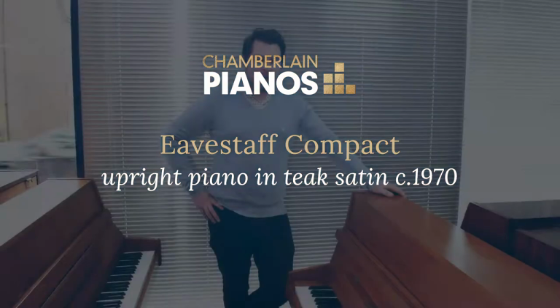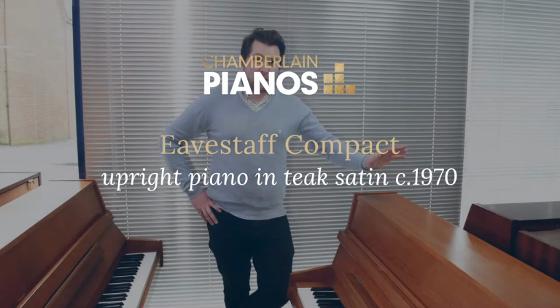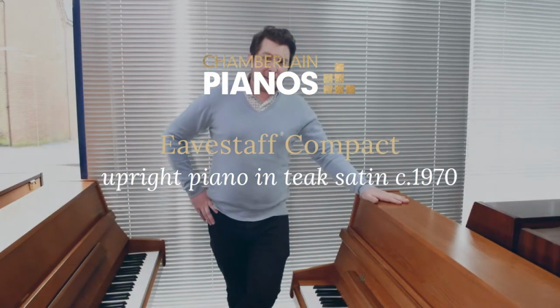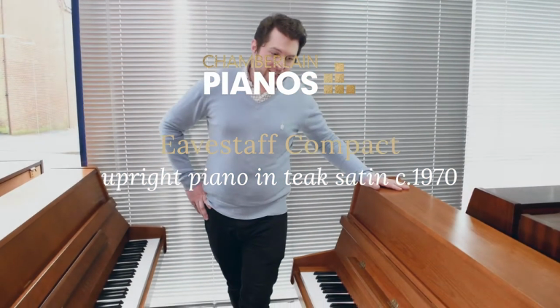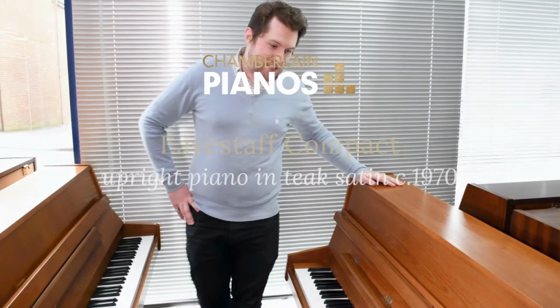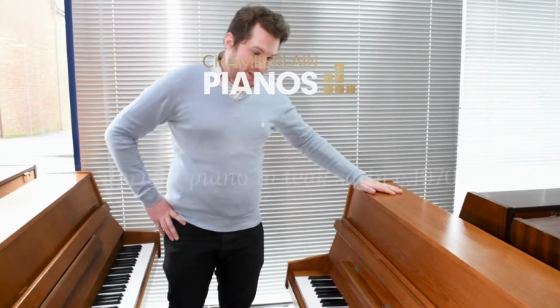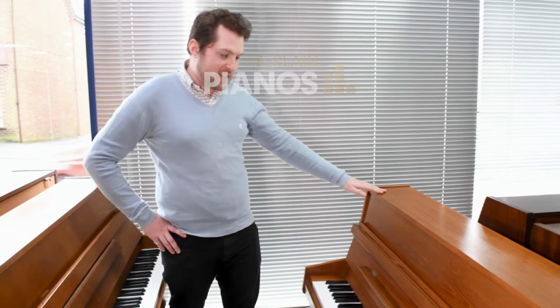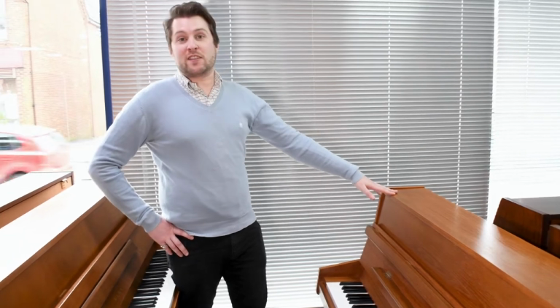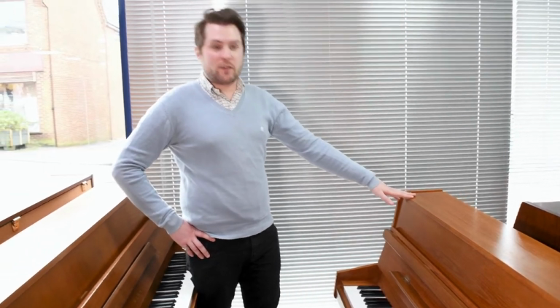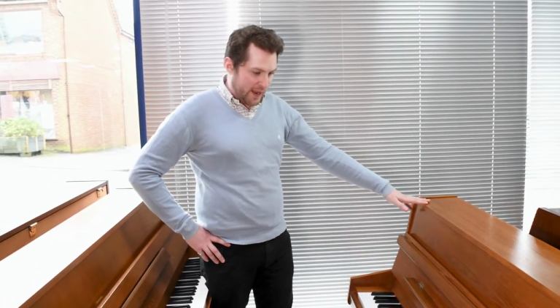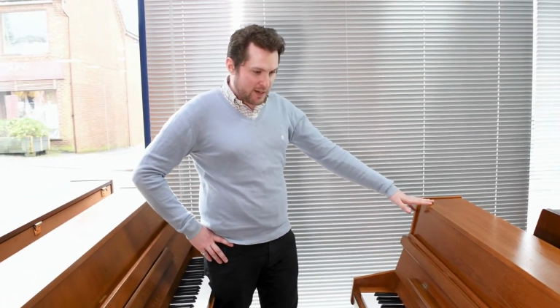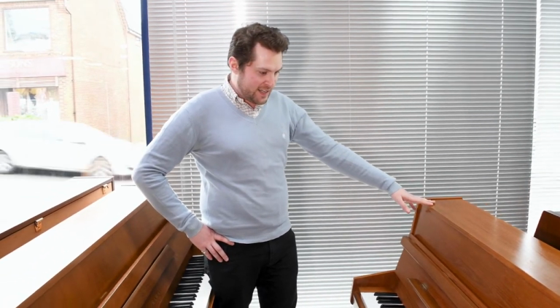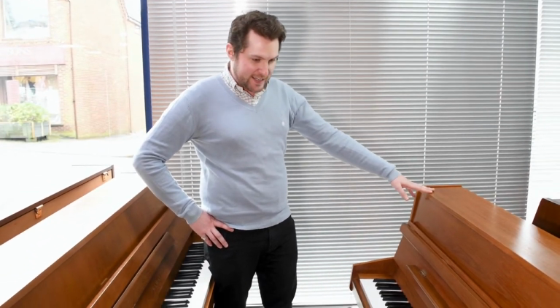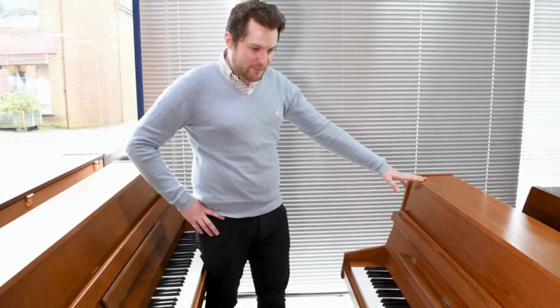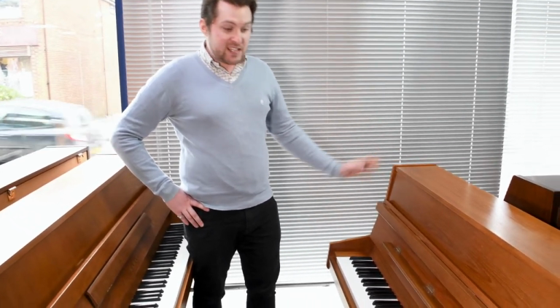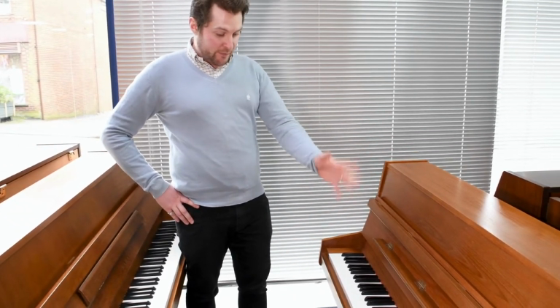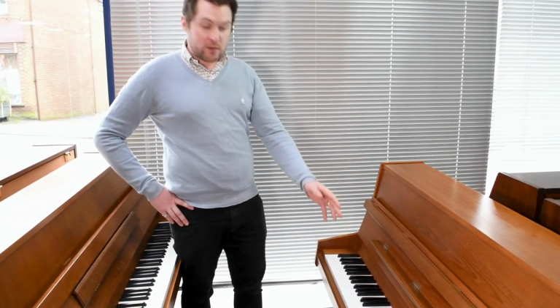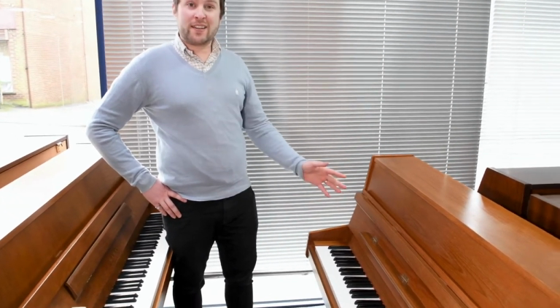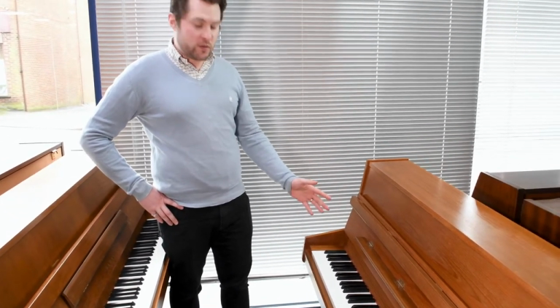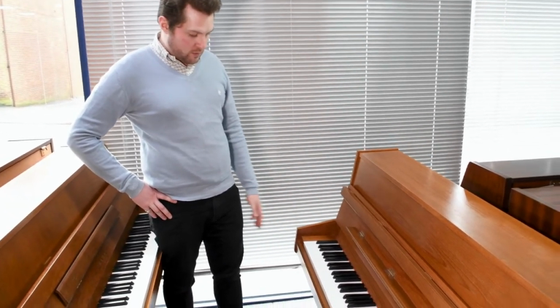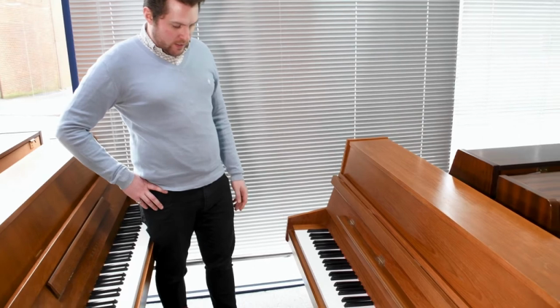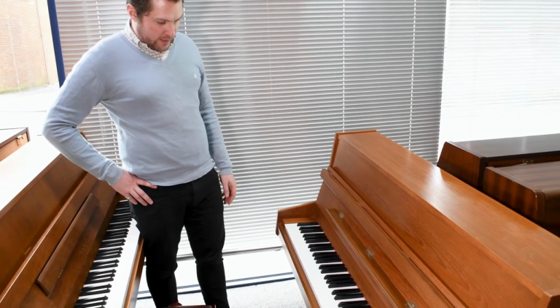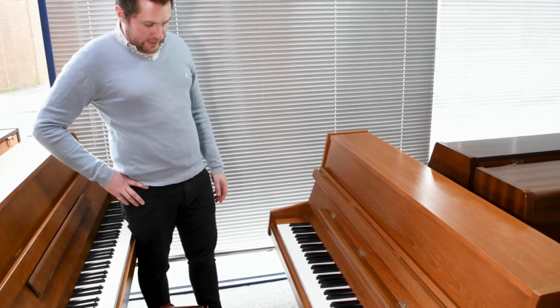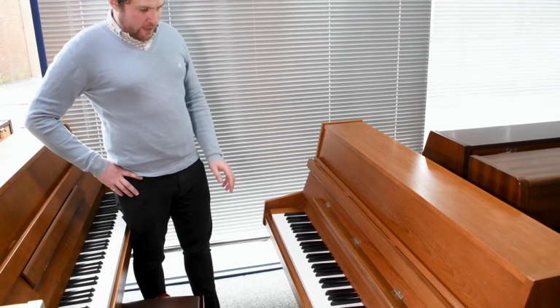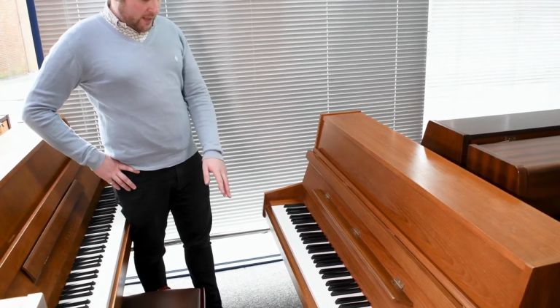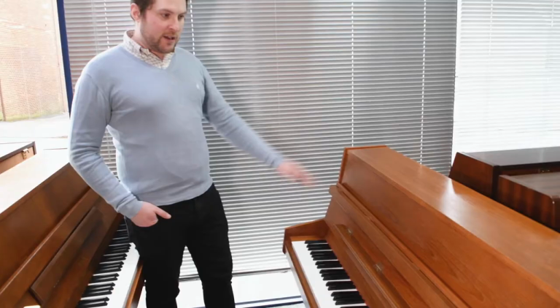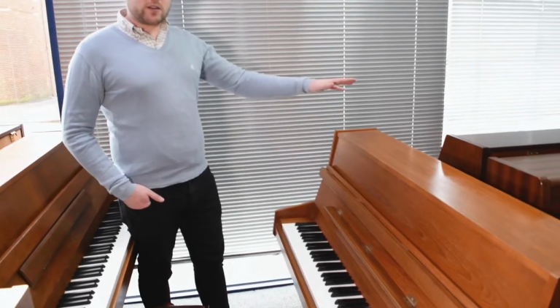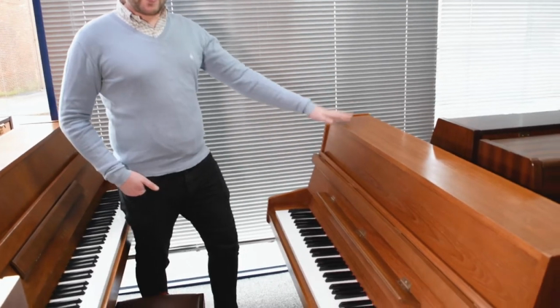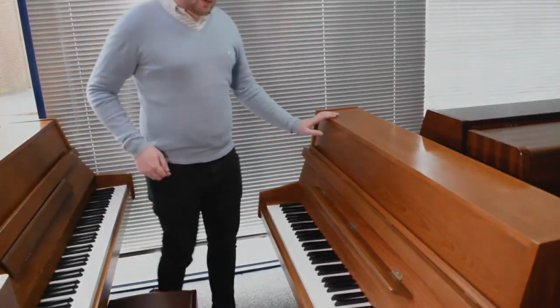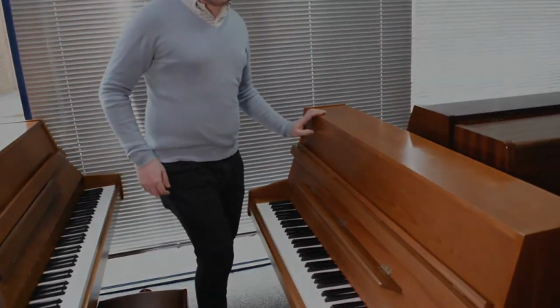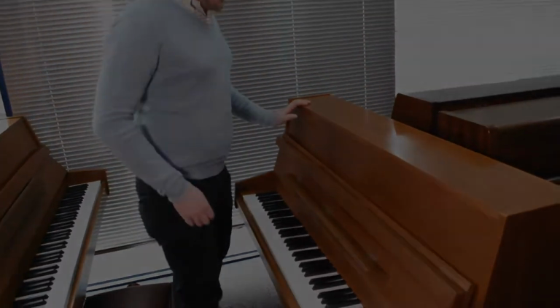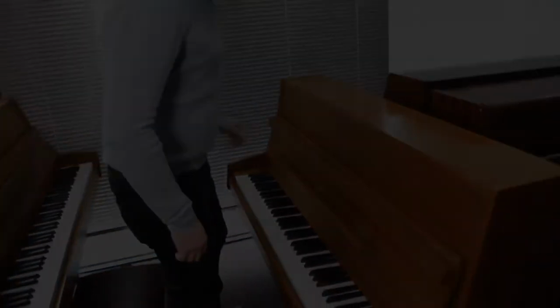Here is an early 1970s English-made Evestarf compact upright in a teak satin case. 85 keys, so slightly shorter than most uprights. Two pedals — a nice compact upright, ideal for the younger beginner.